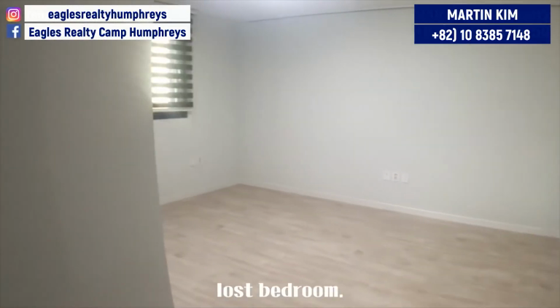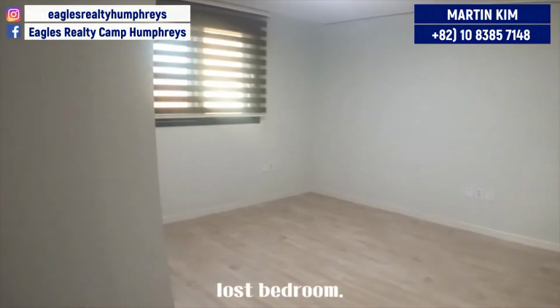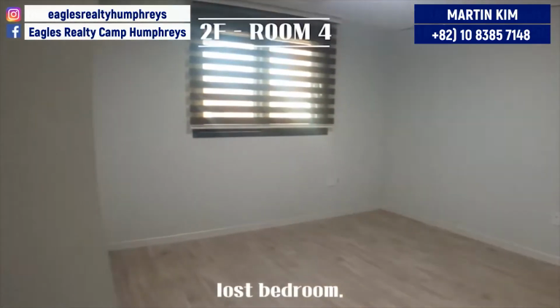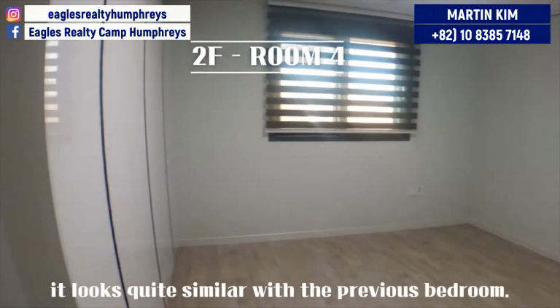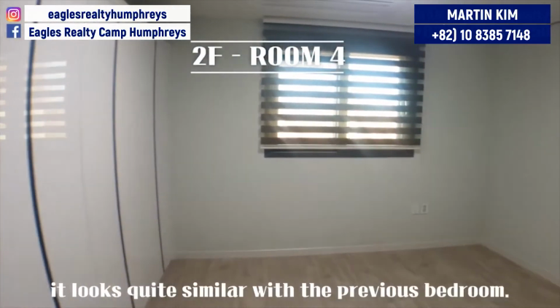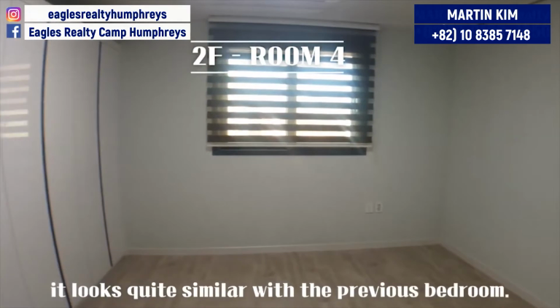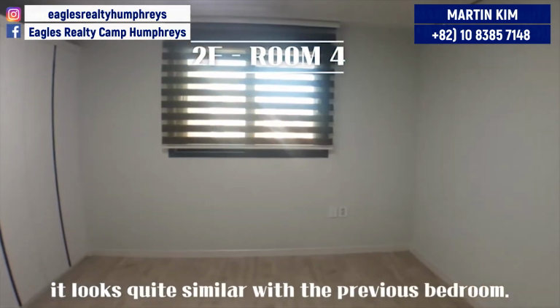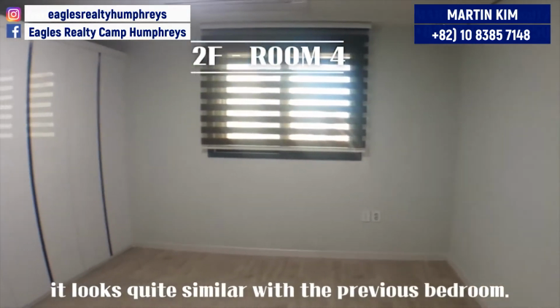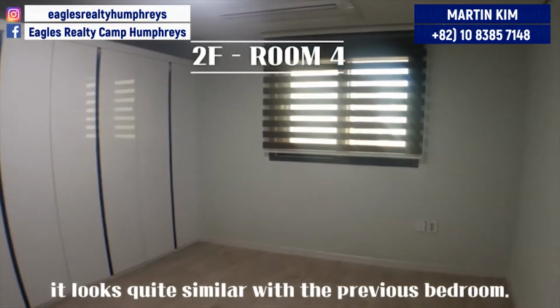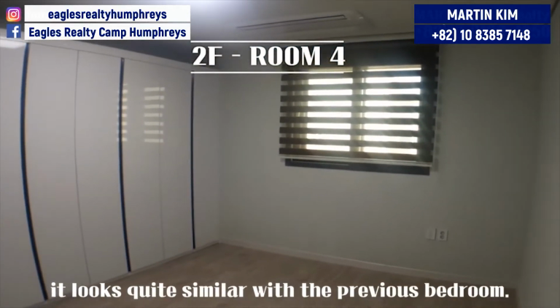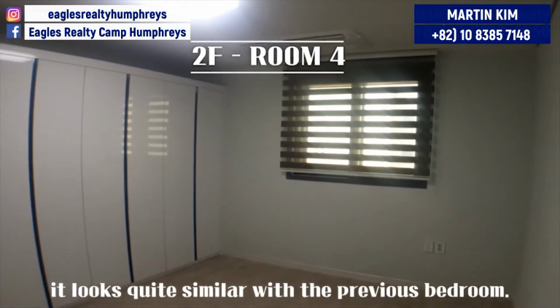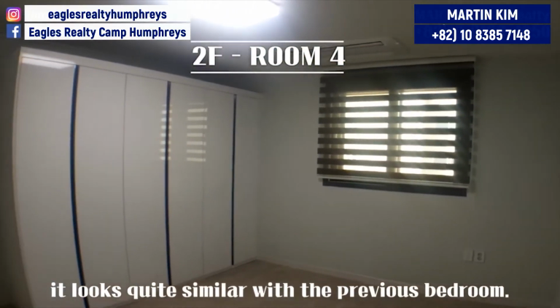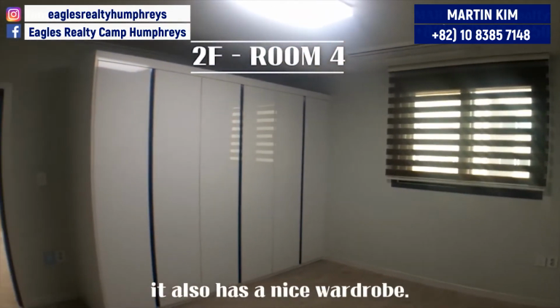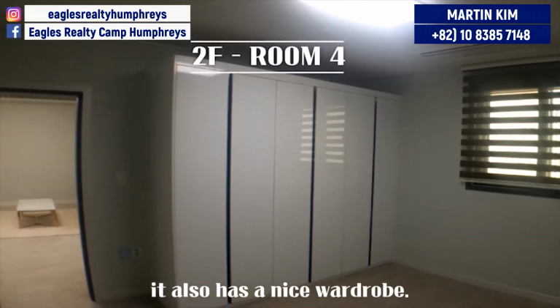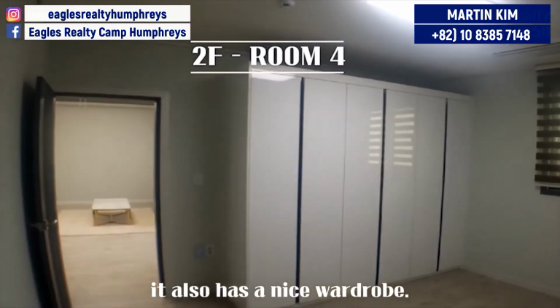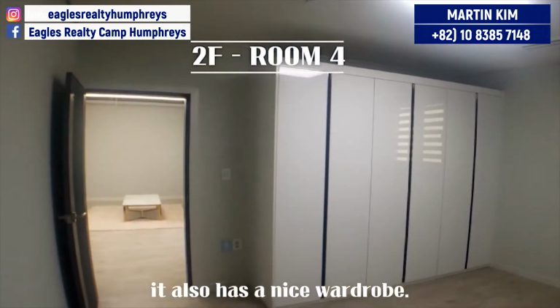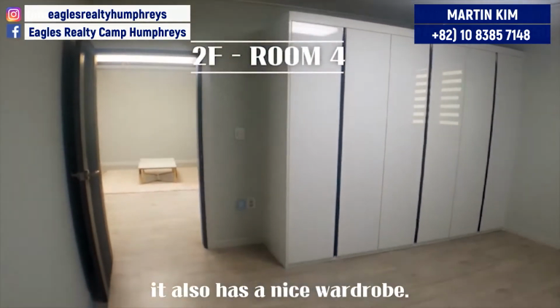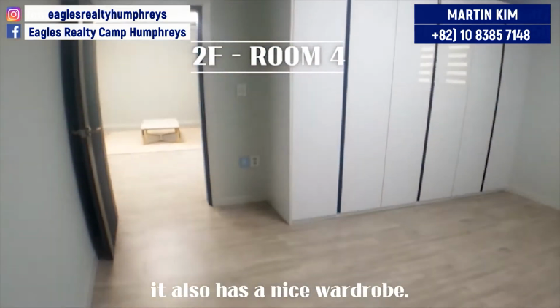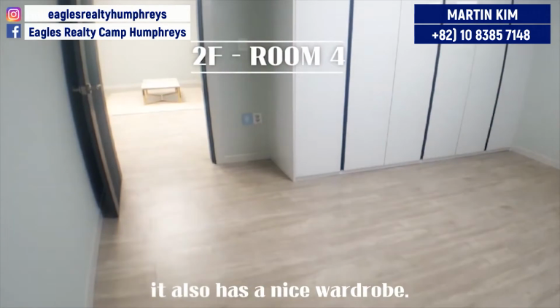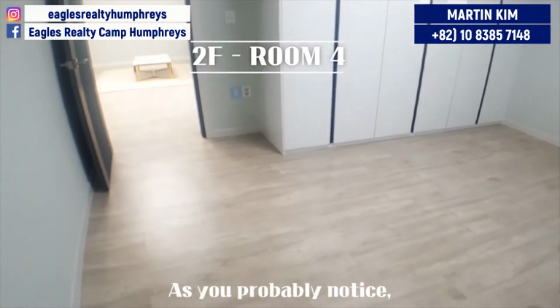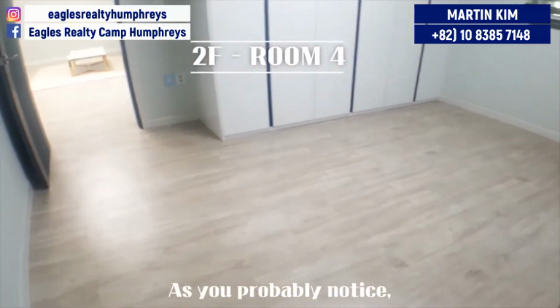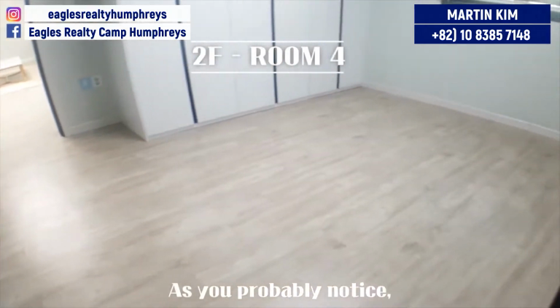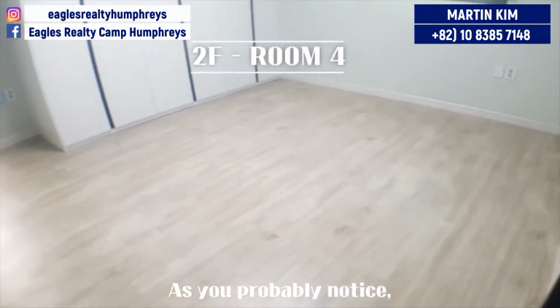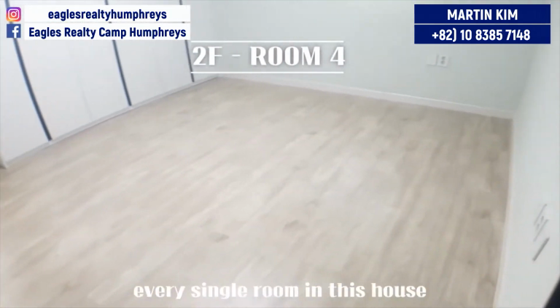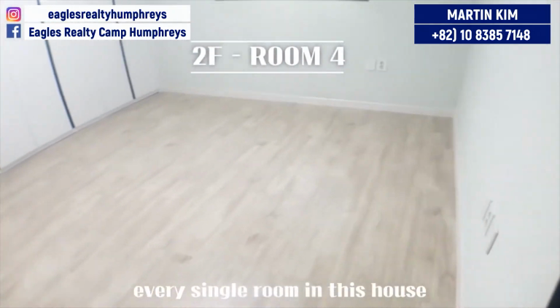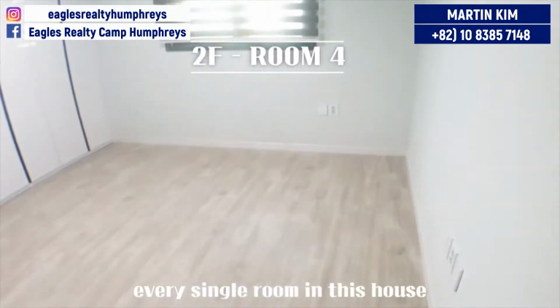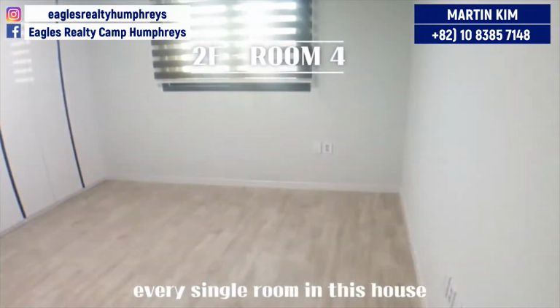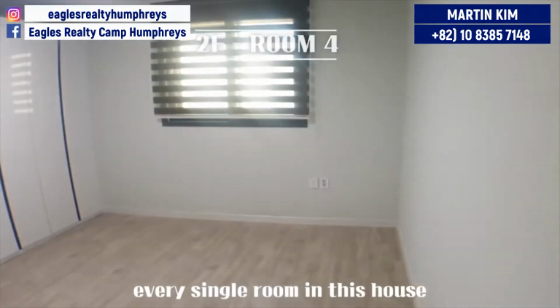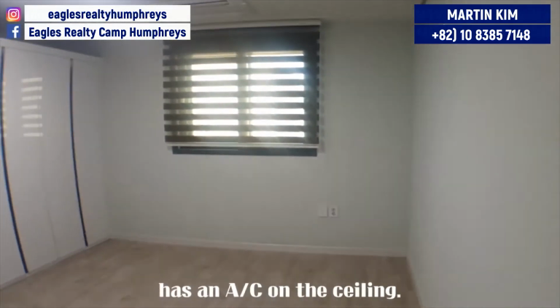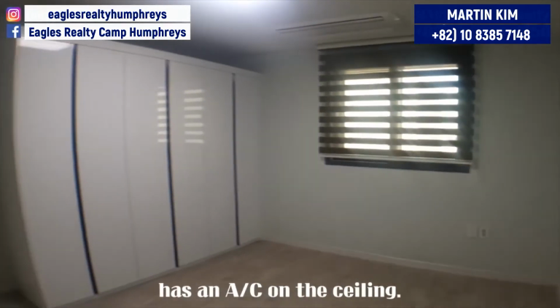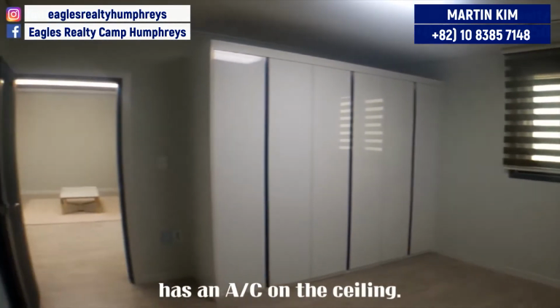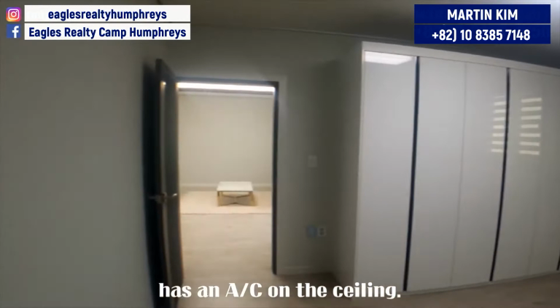Last bedroom — it looks quite similar to the previous bedroom and also has a nice wardrobe. As you probably noticed, every single room in this house has an AC on the ceiling.